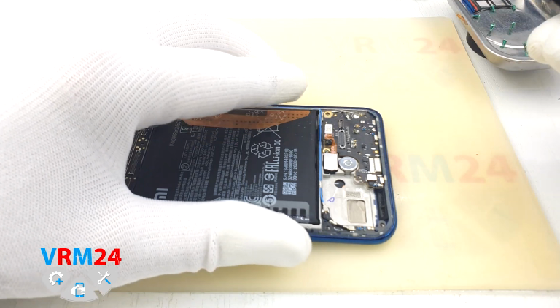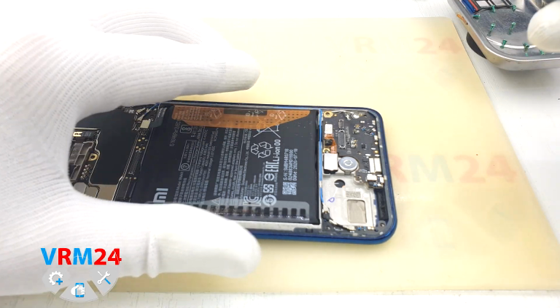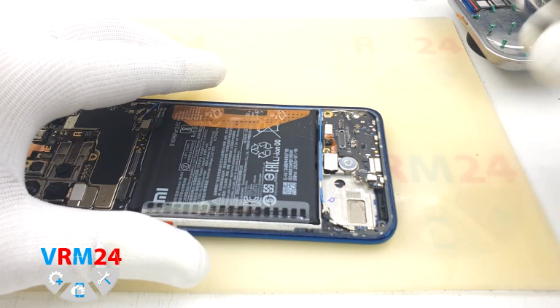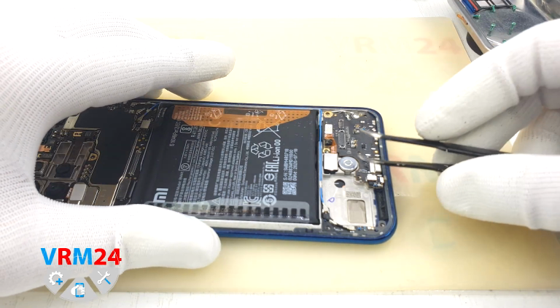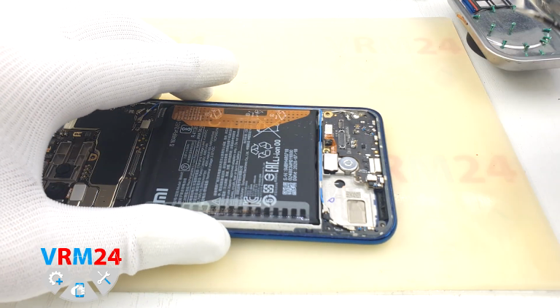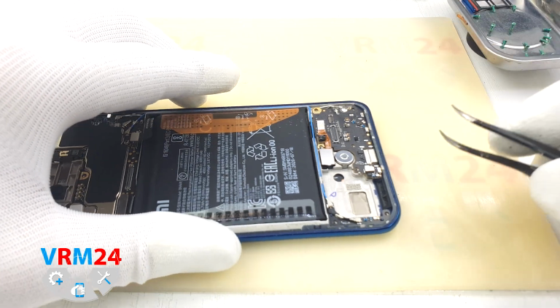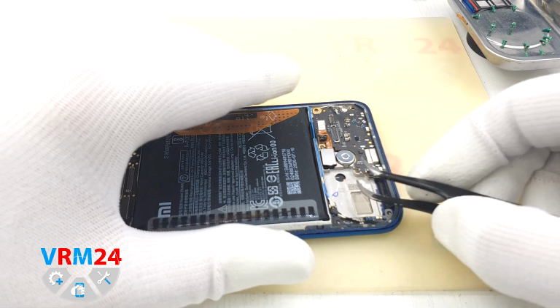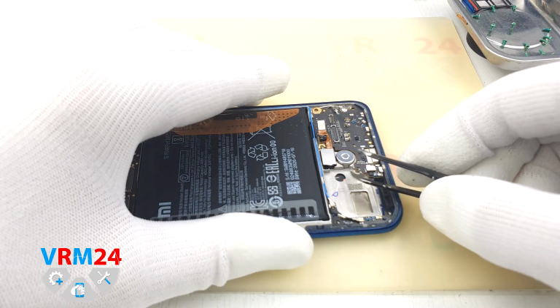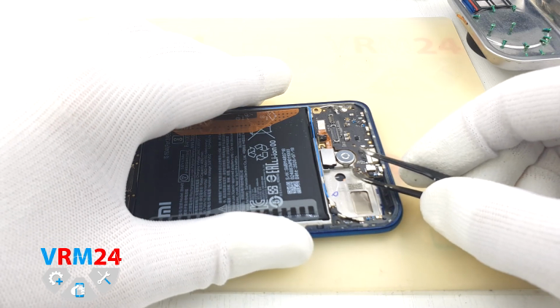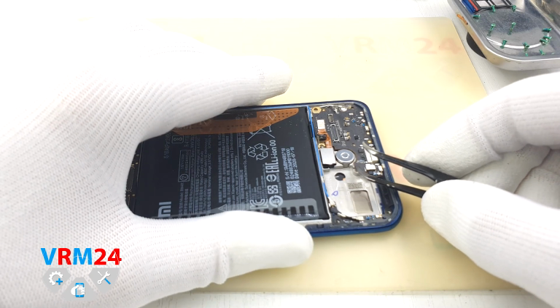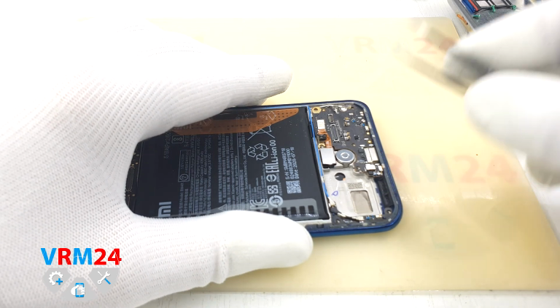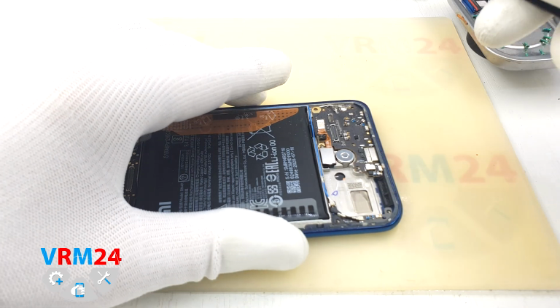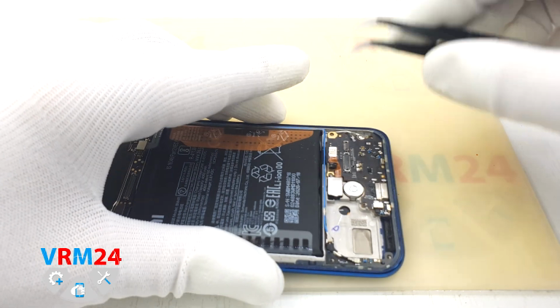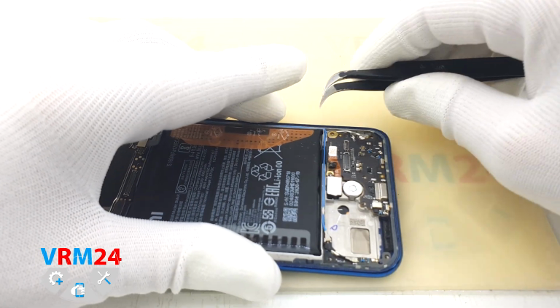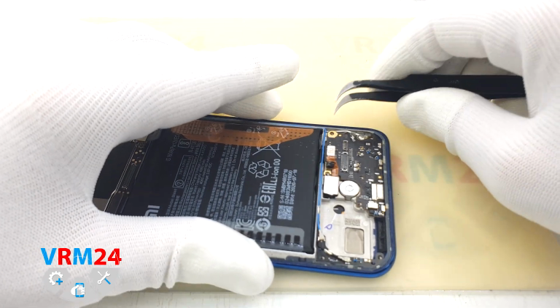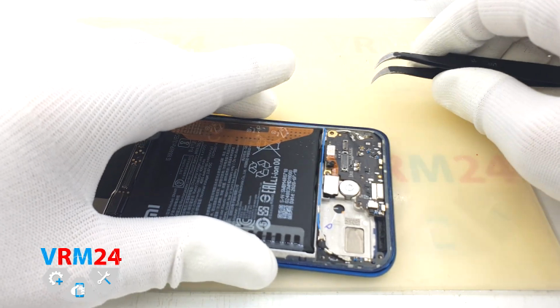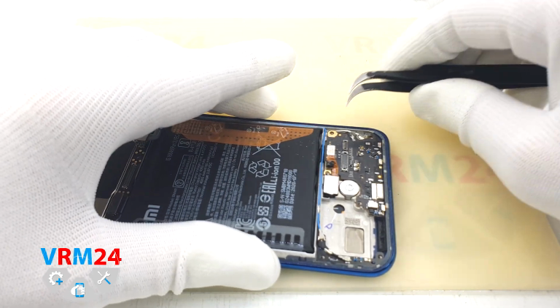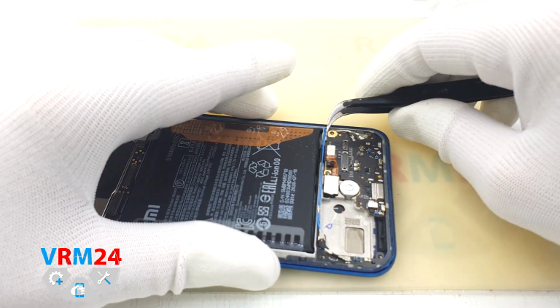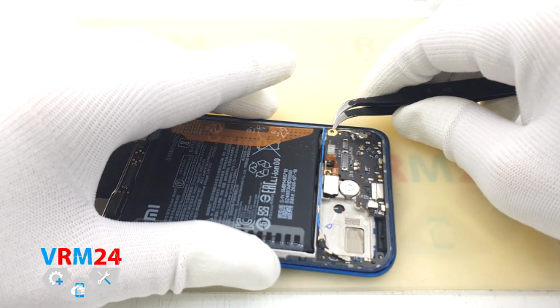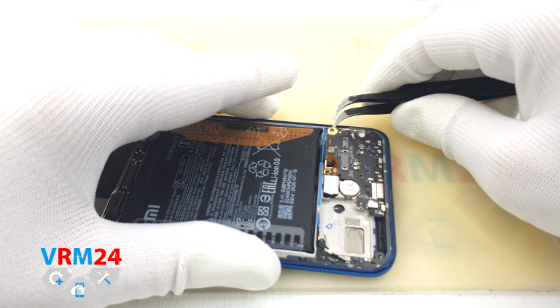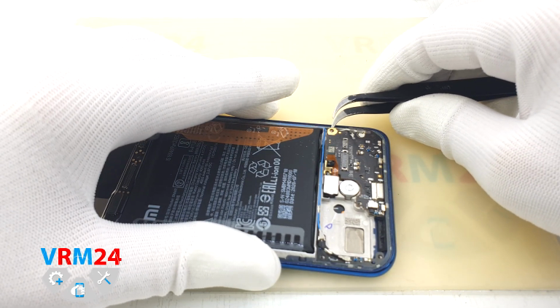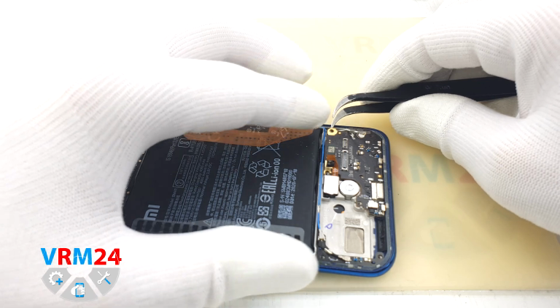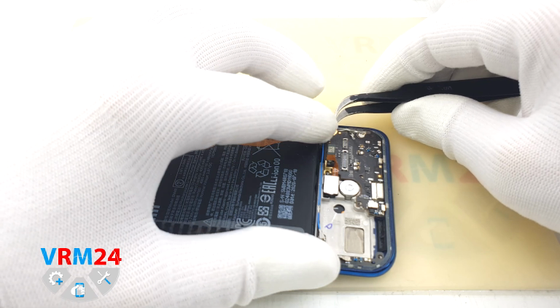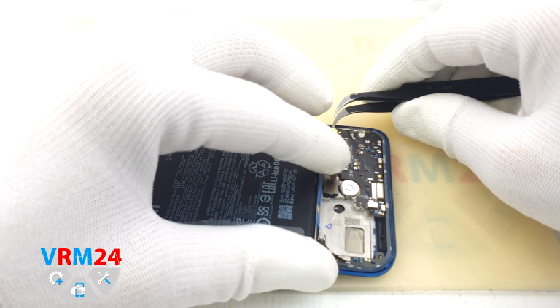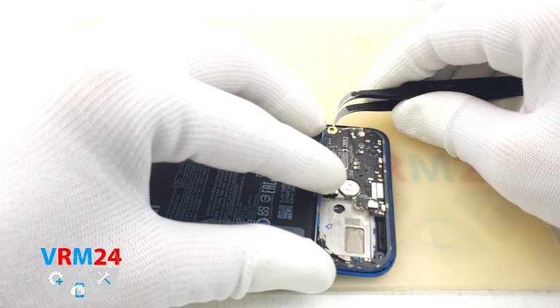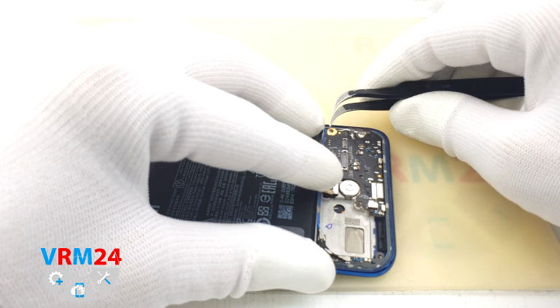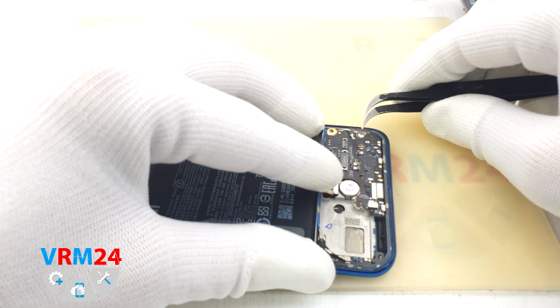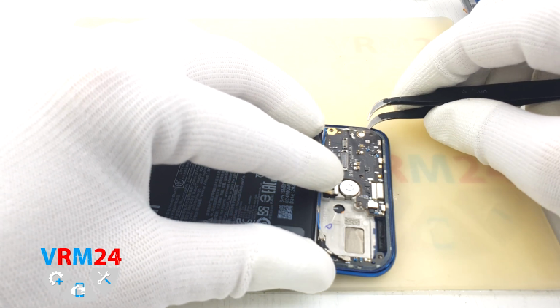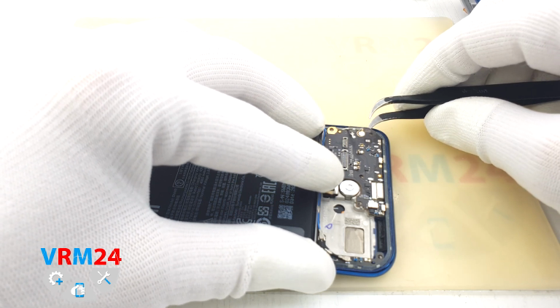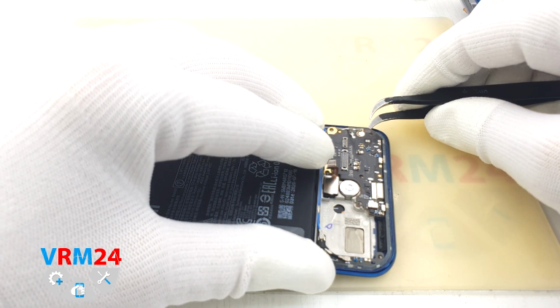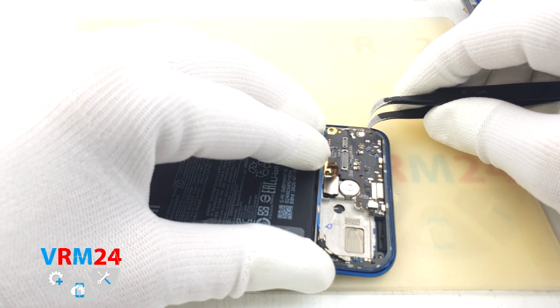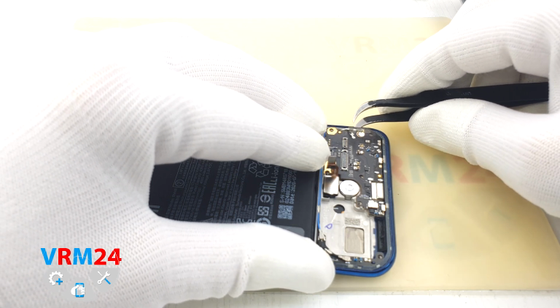On this side is the vibration motor. The printed circuit board is recessed, so you need to gently pry it up and take it out.